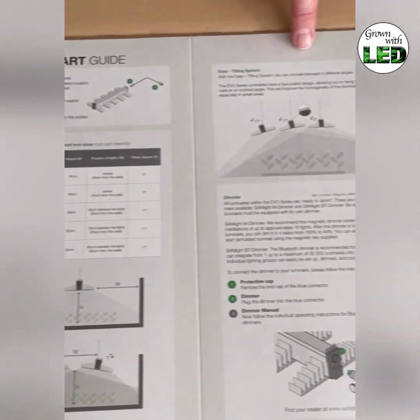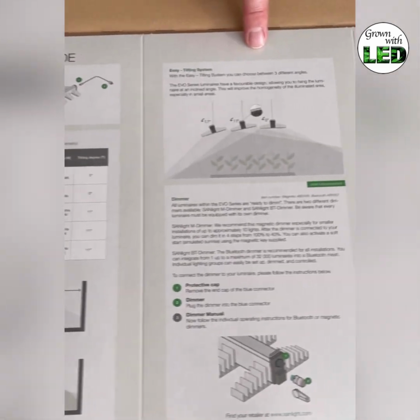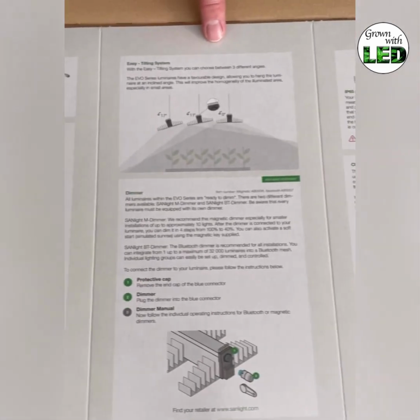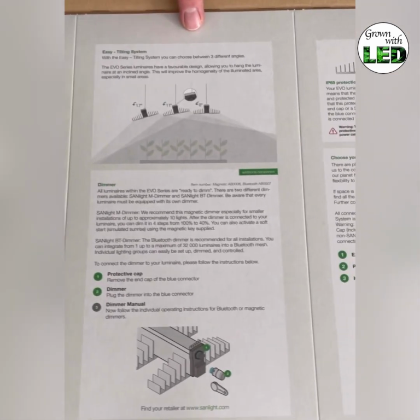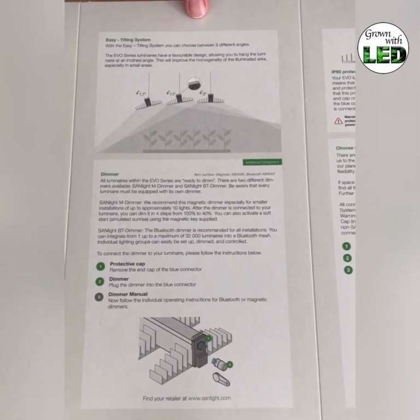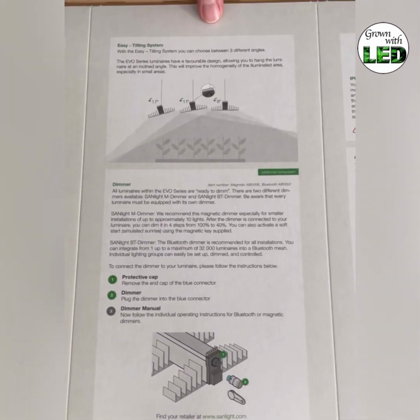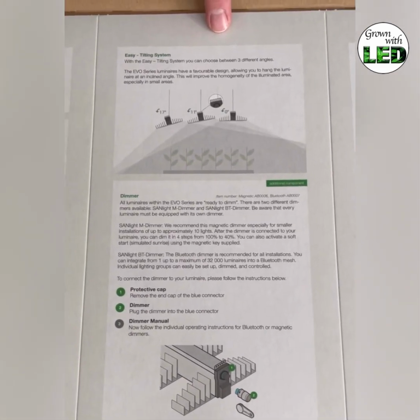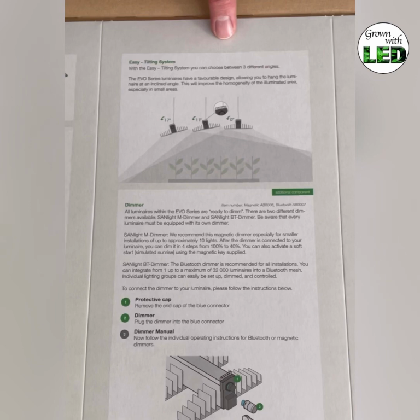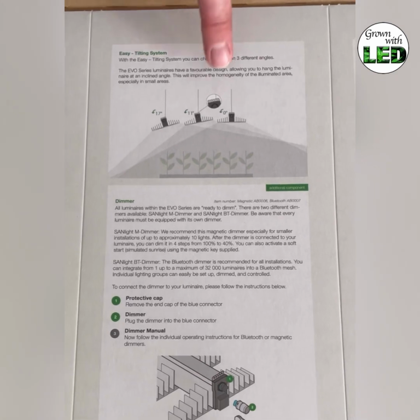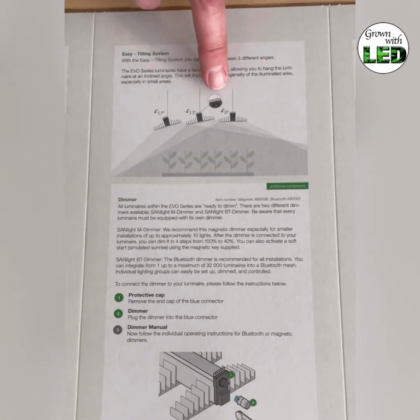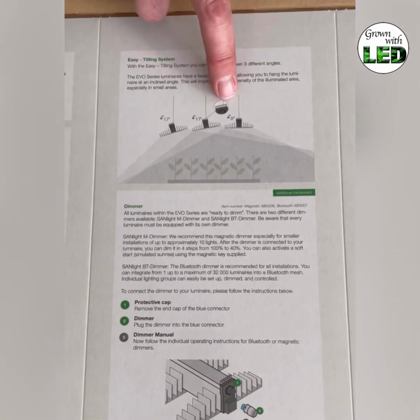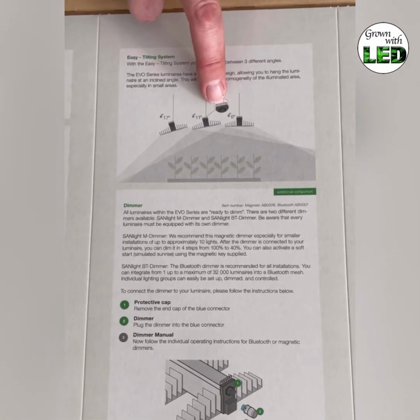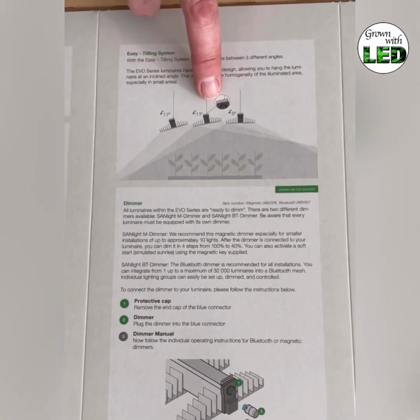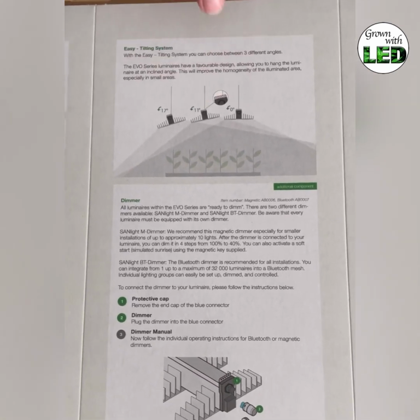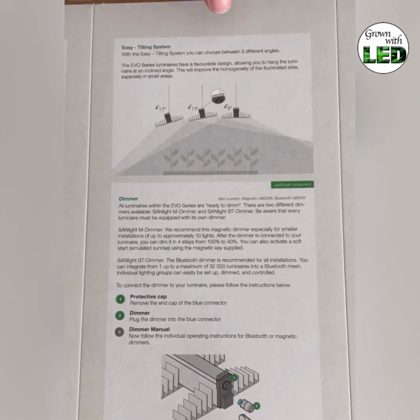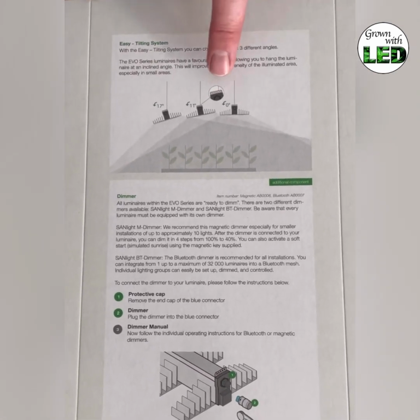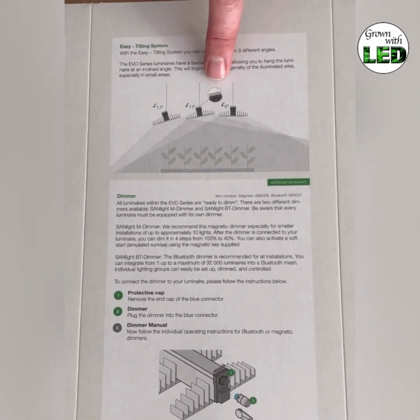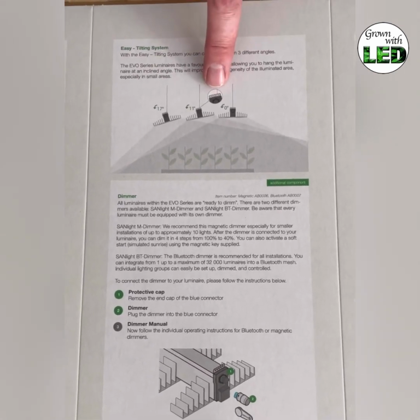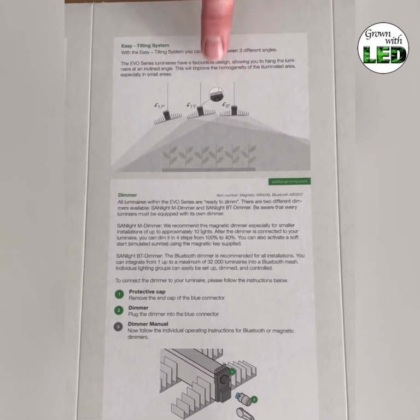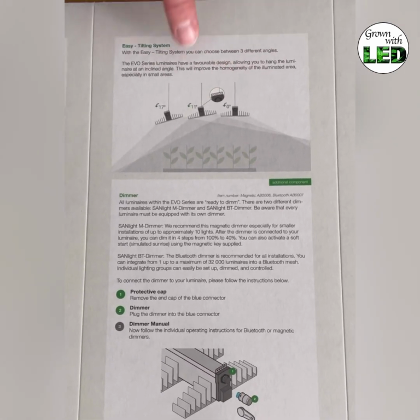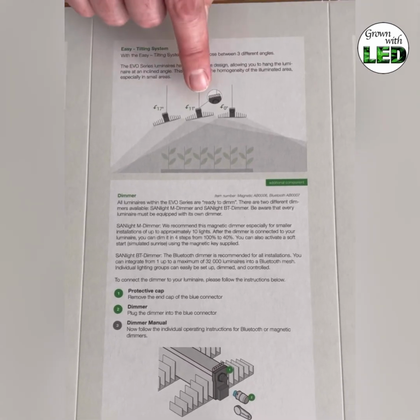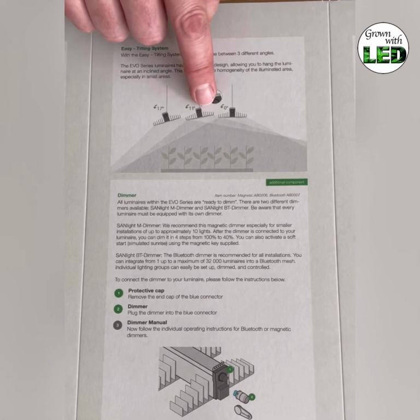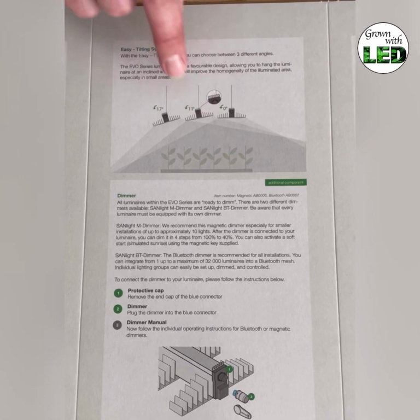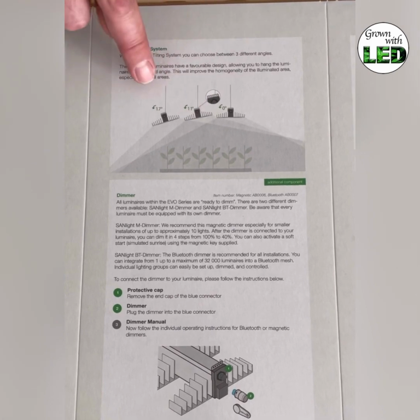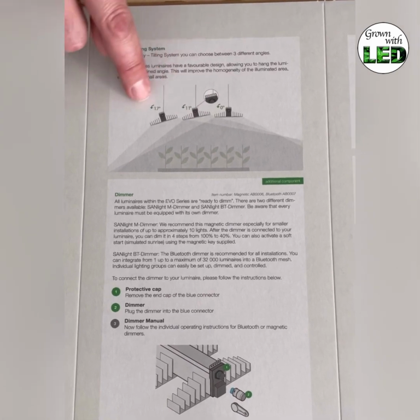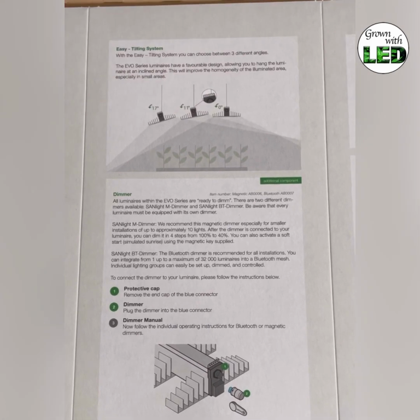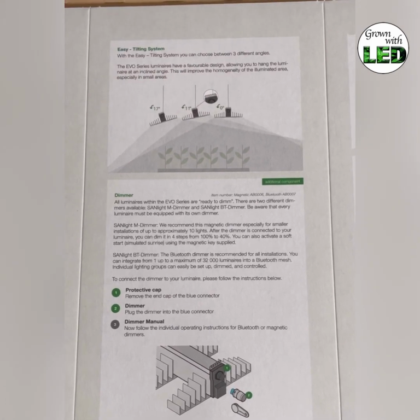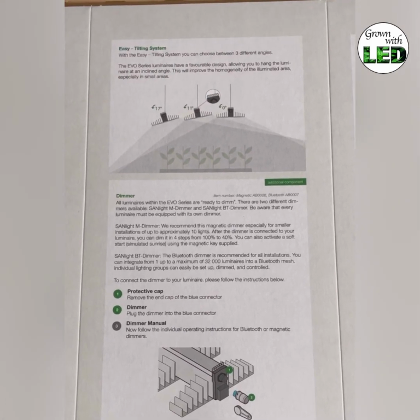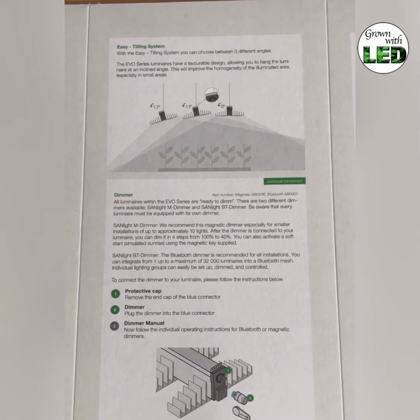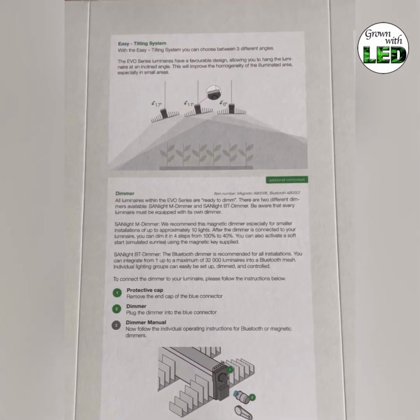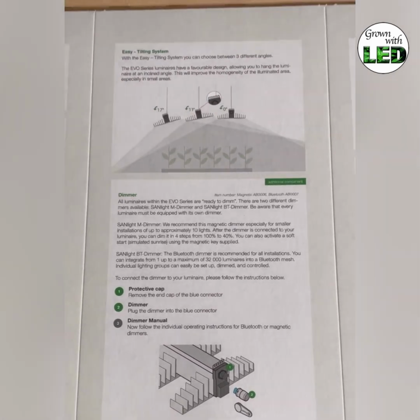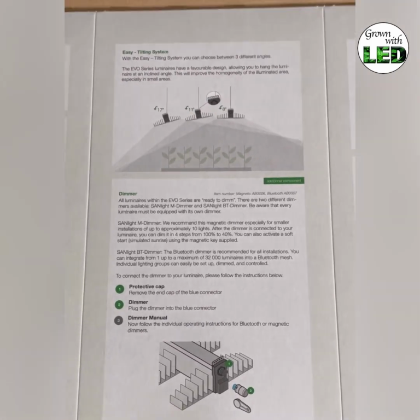The next page shows the easy tilting system of the lamp. Each lamp has five holes in the frame. Depending on which hole you use, you get a tilting of 11 or 17 degrees. This is used to hang up the lamps correctly.